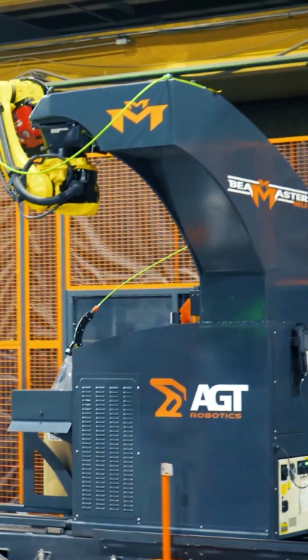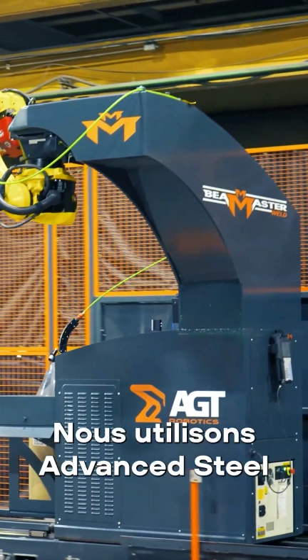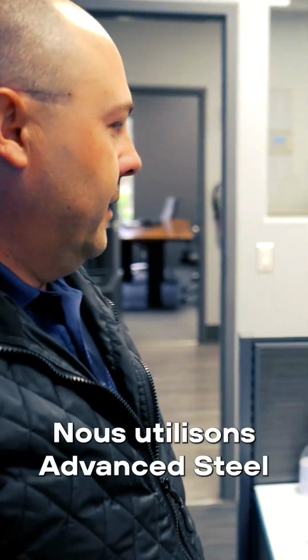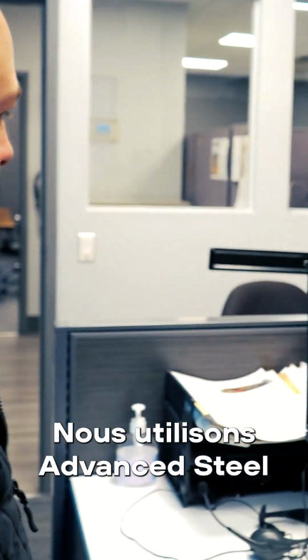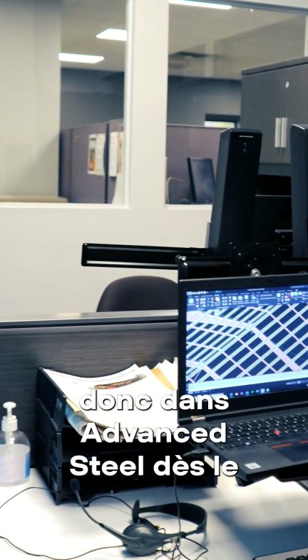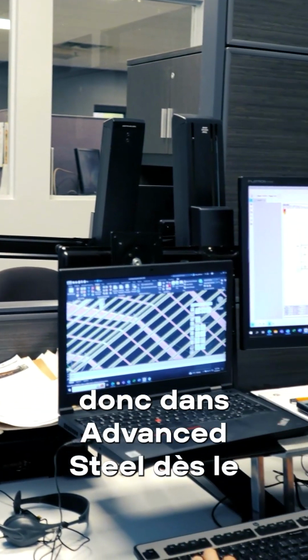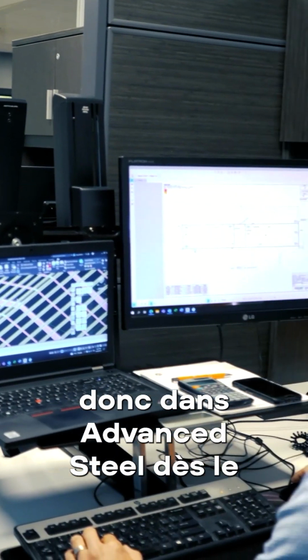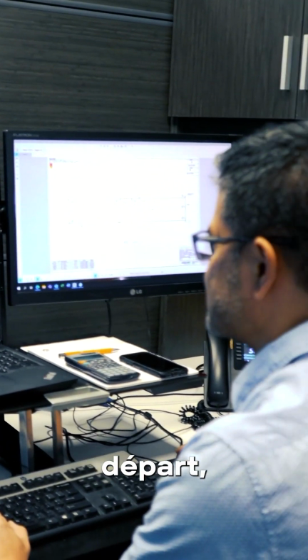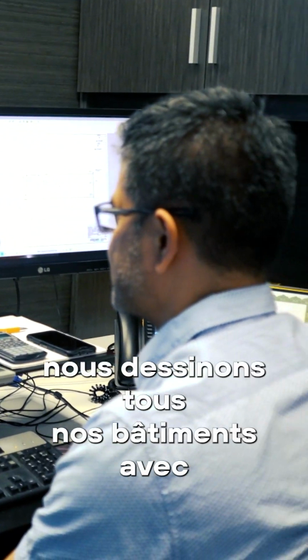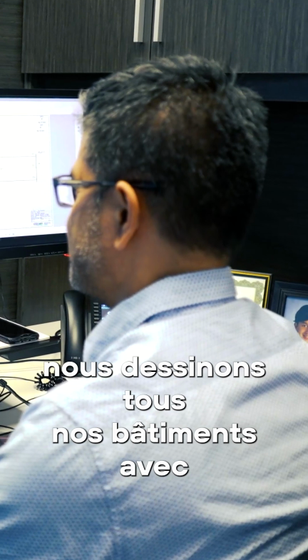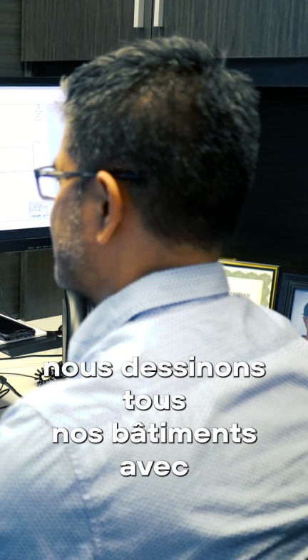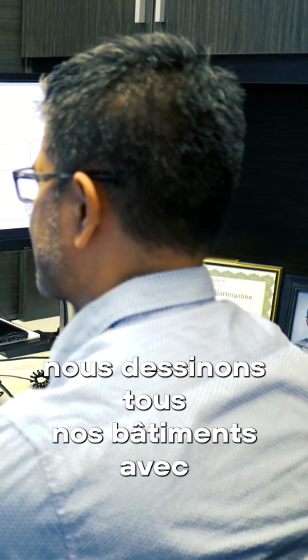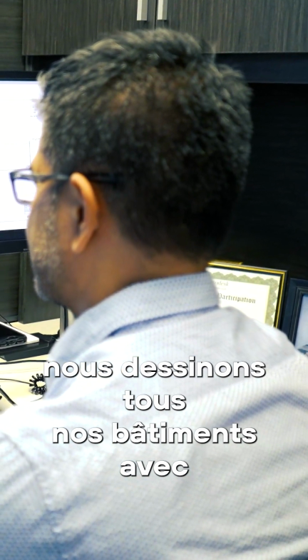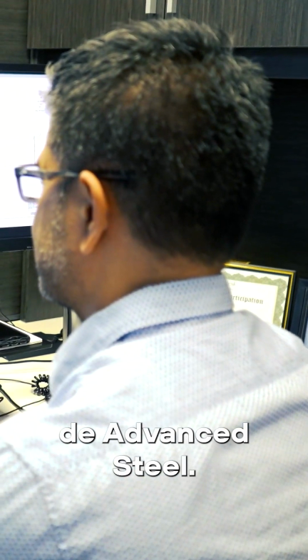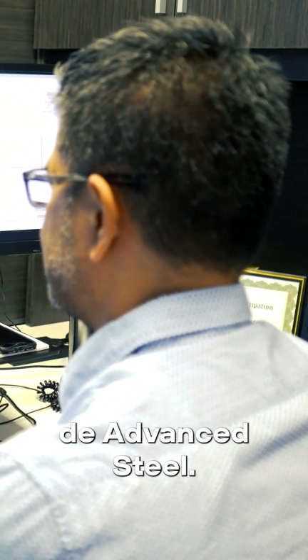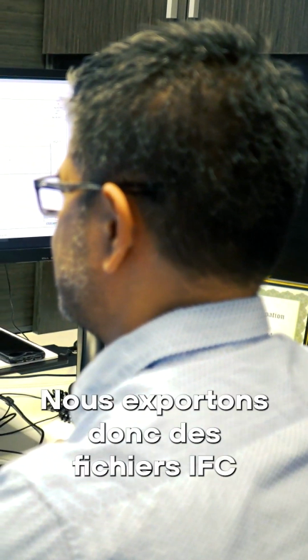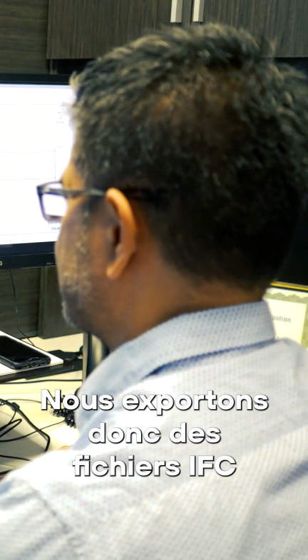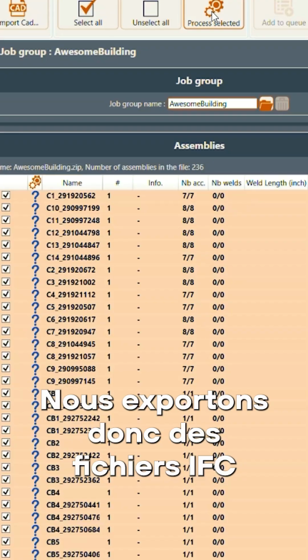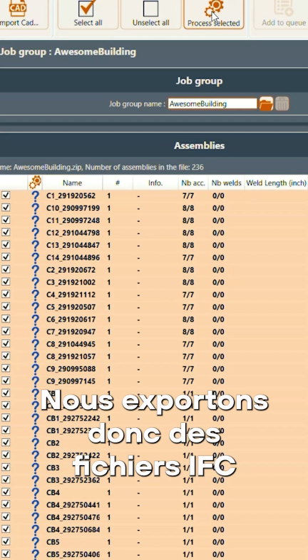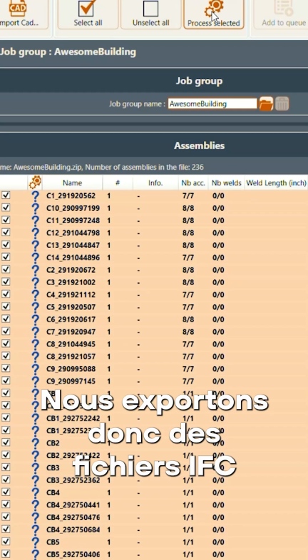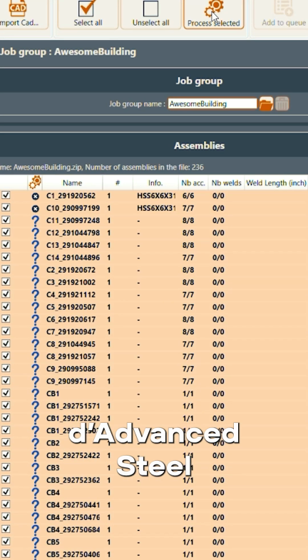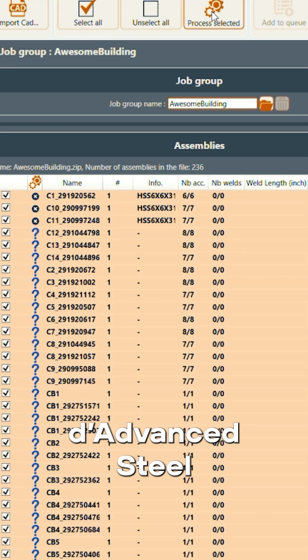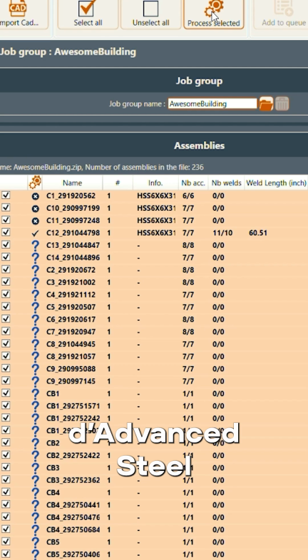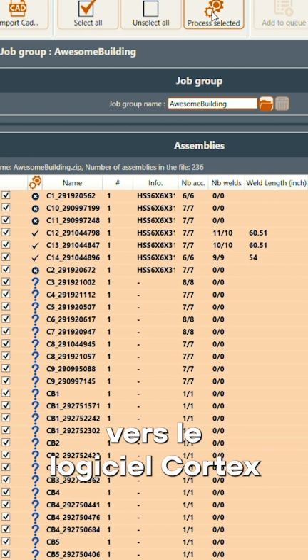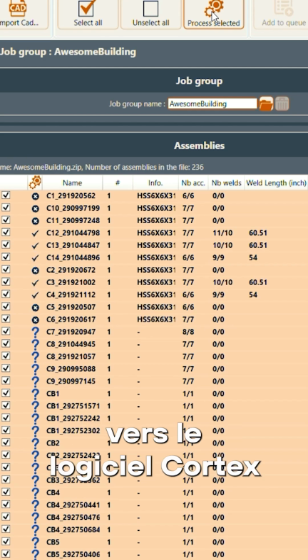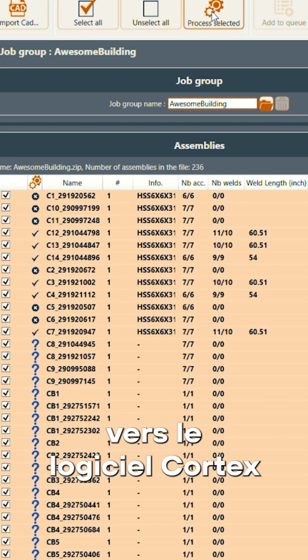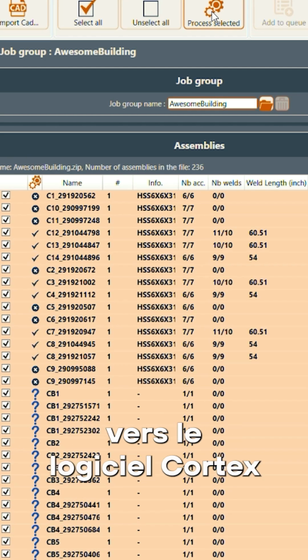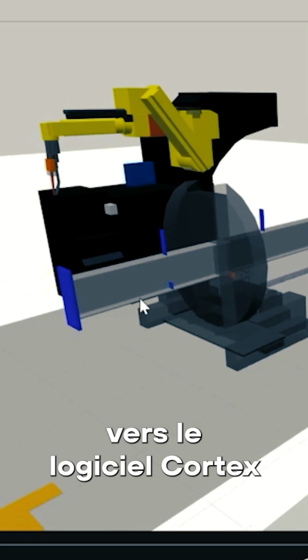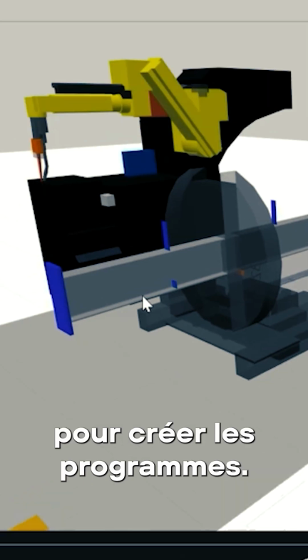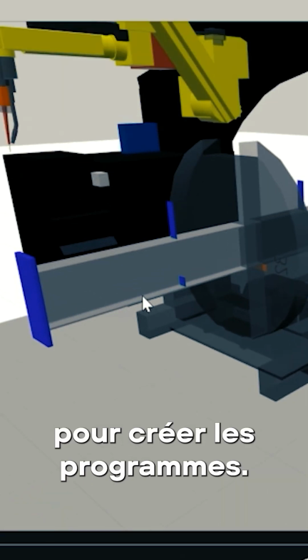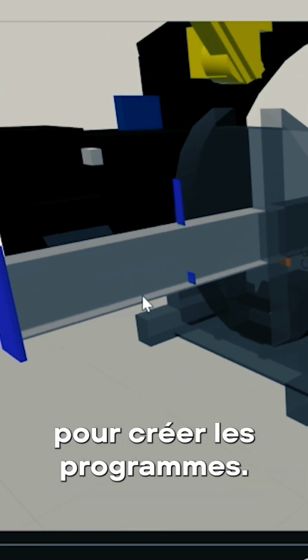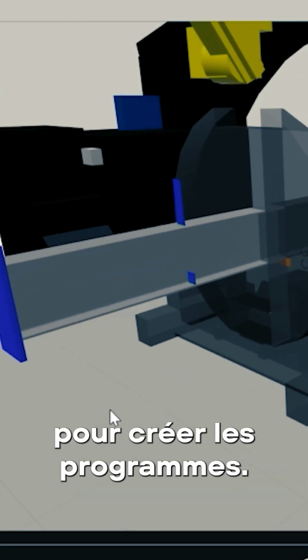We use Advanced Steel. So in Advanced Steel up front, we're drawing all our buildings in Advanced Steel. We export IFC files from Advanced Steel over into the Cortex software to create the programs.